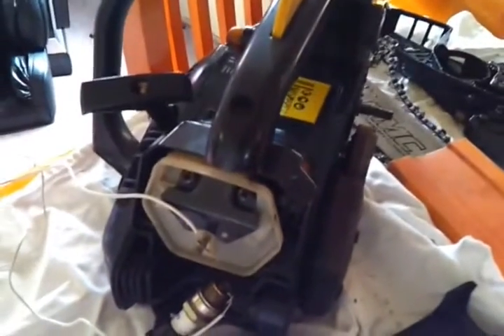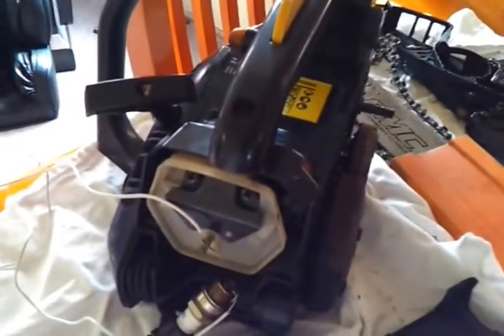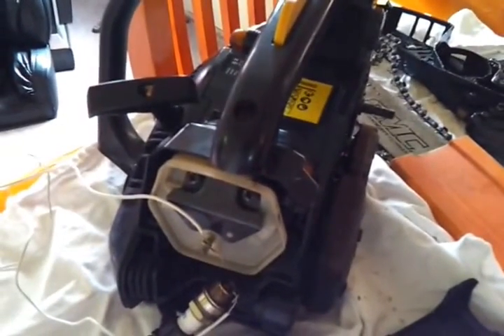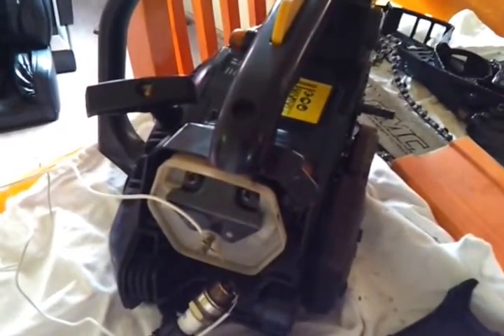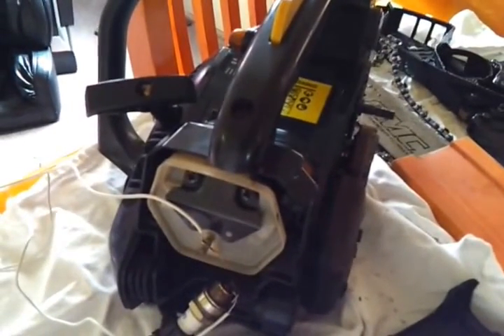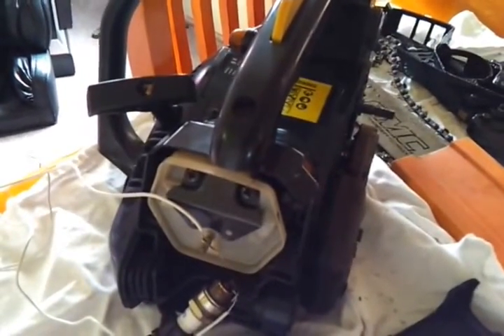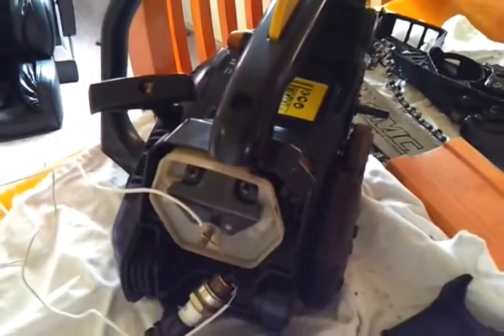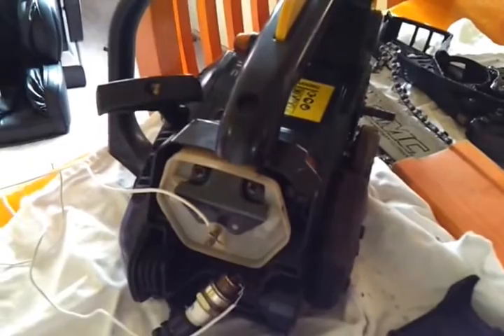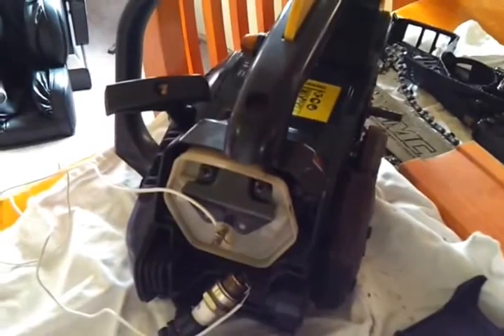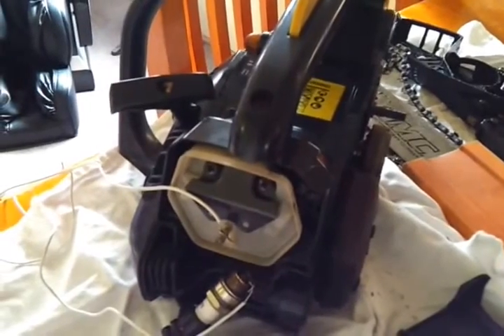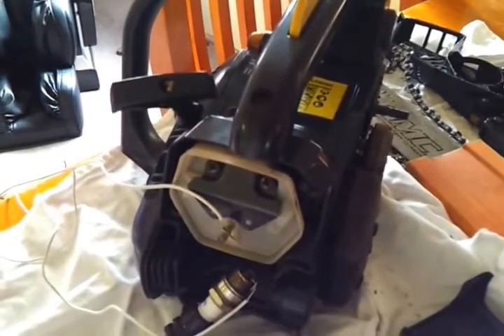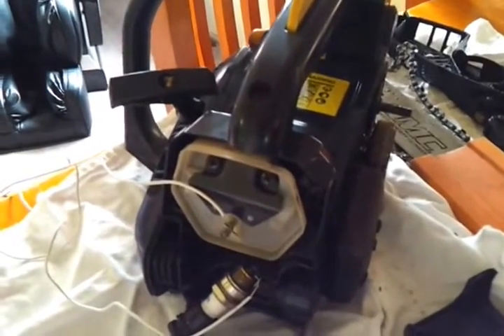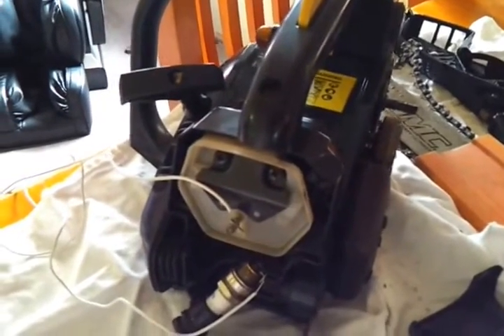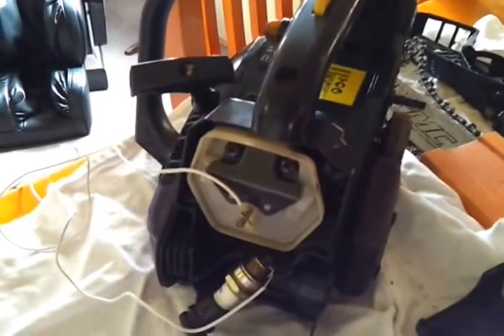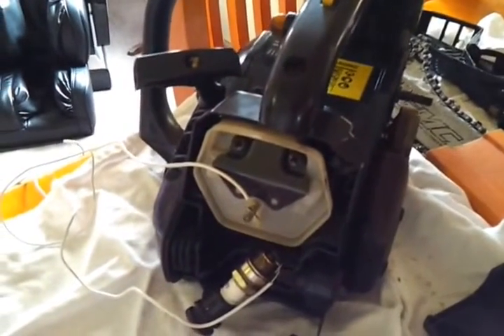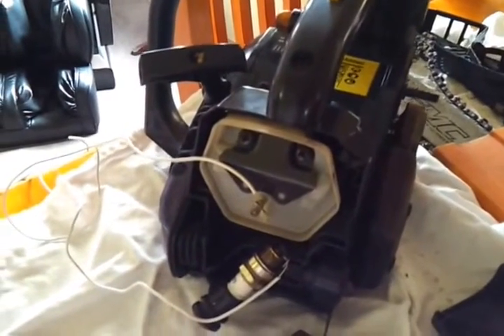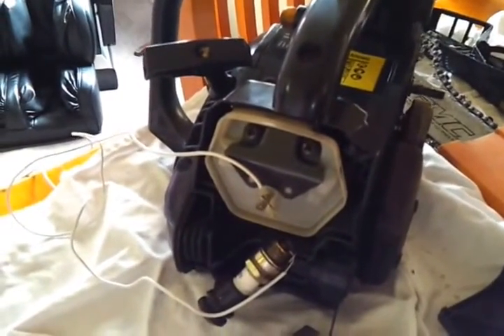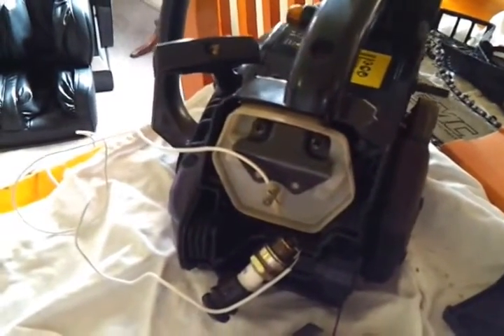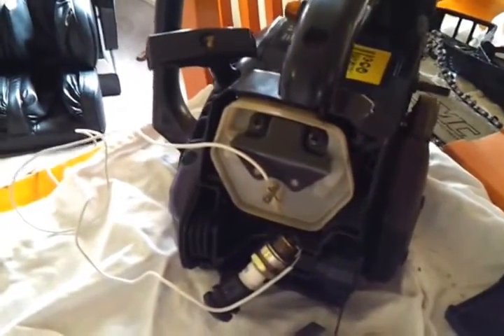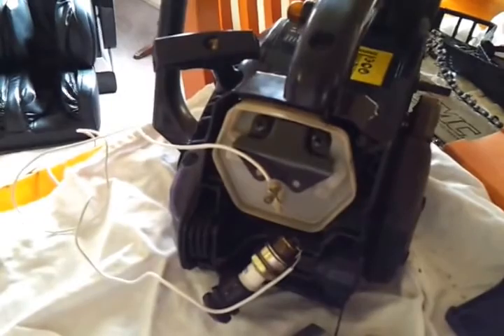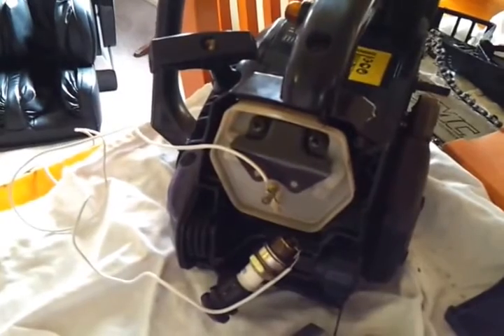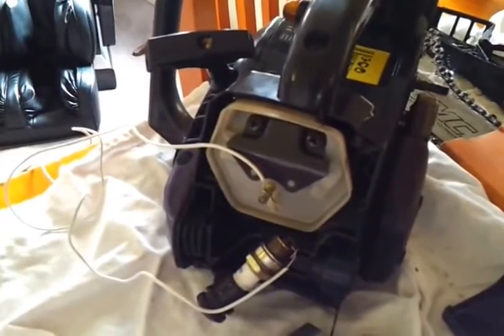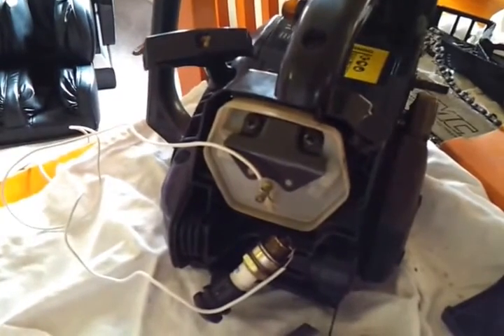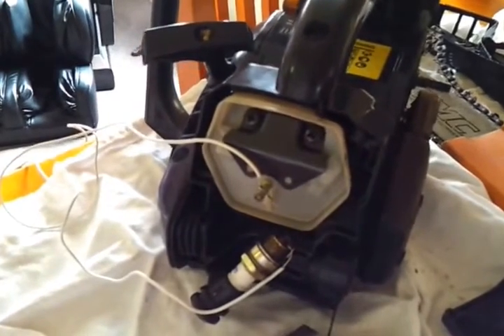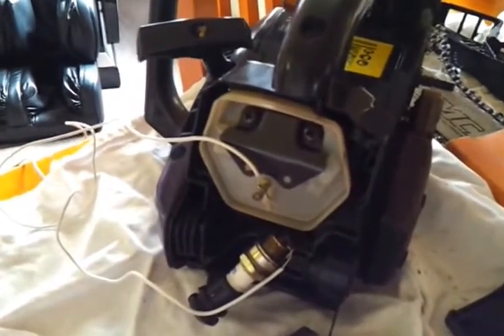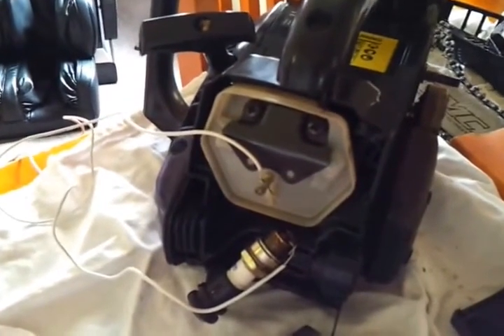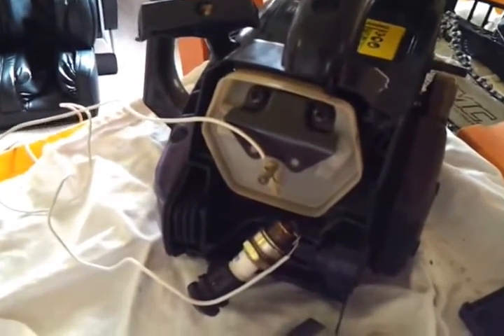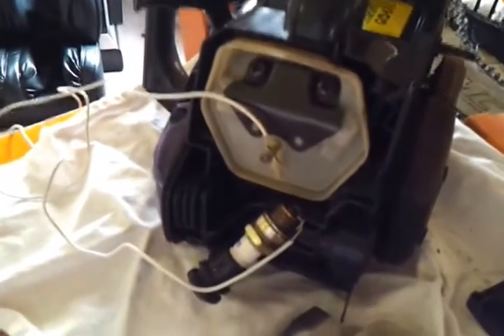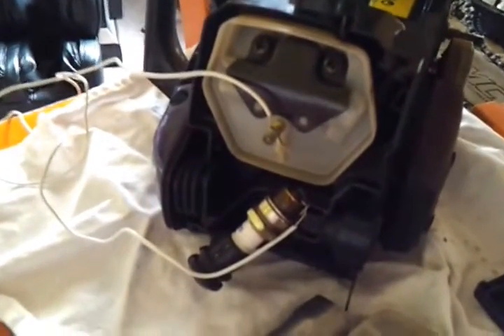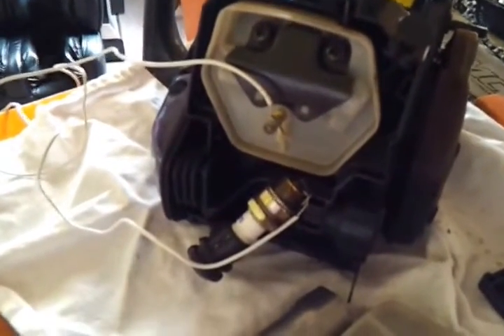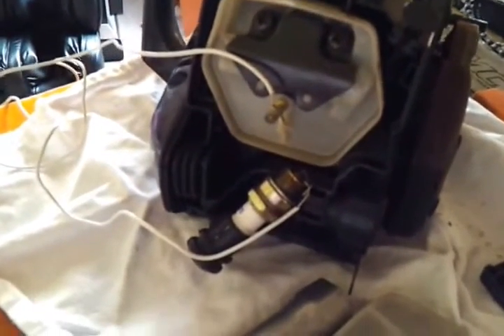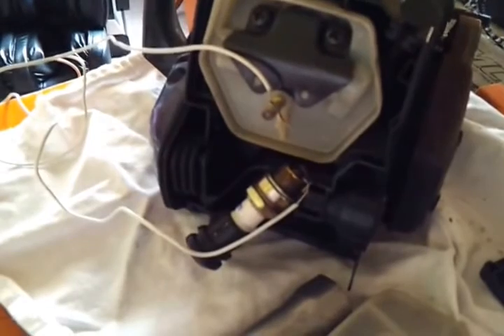Today I'm going to show you how to test for spark on a chainsaw. If you haven't got an inline tester and your spark plug won't reach to any metal on the chainsaw to earth it, this is one of the easiest ways.